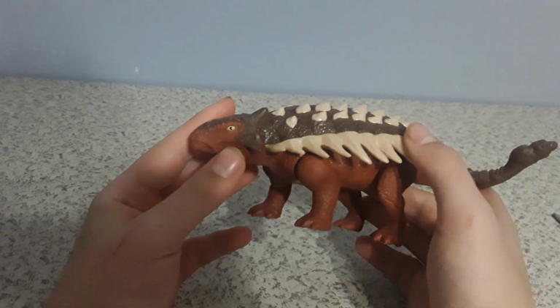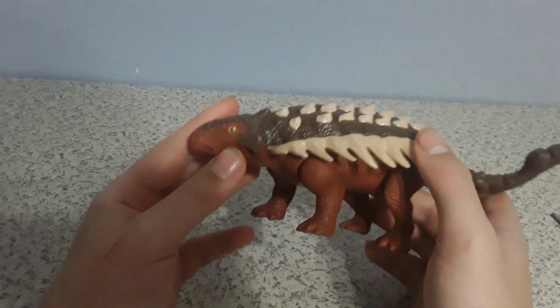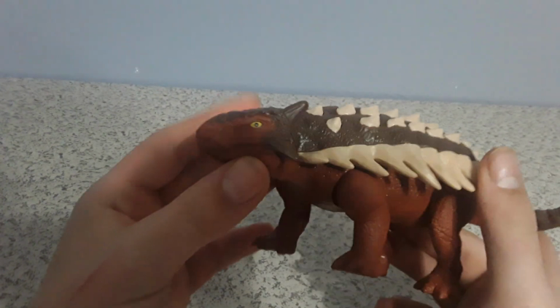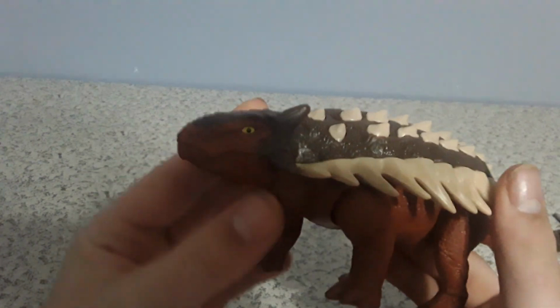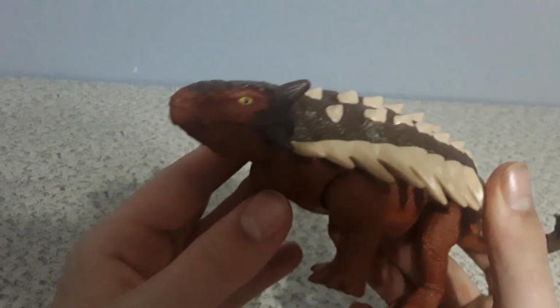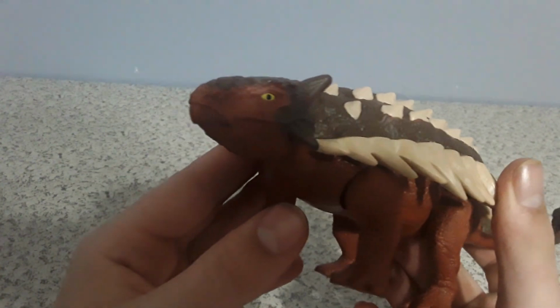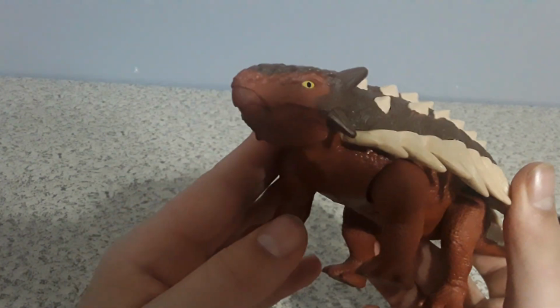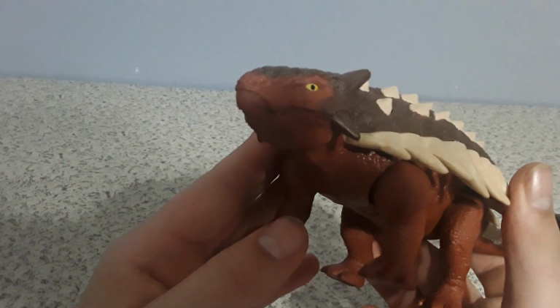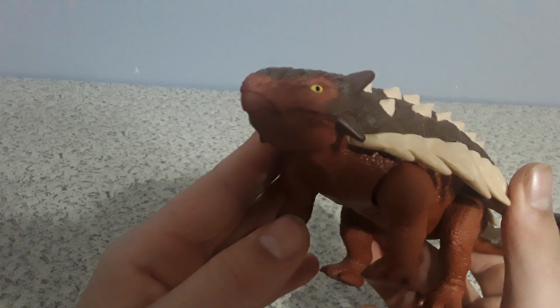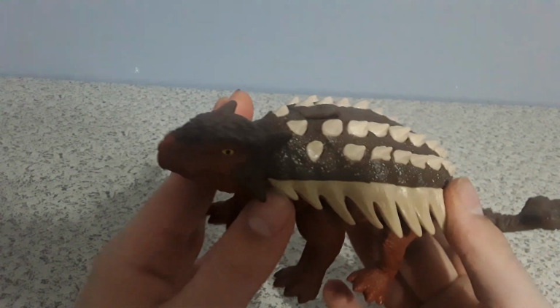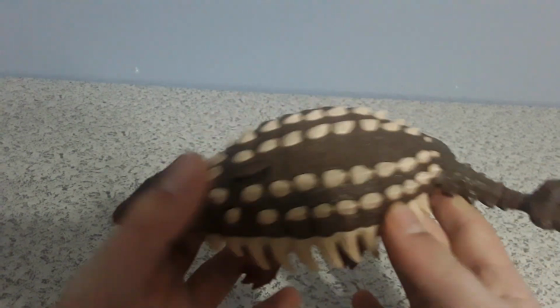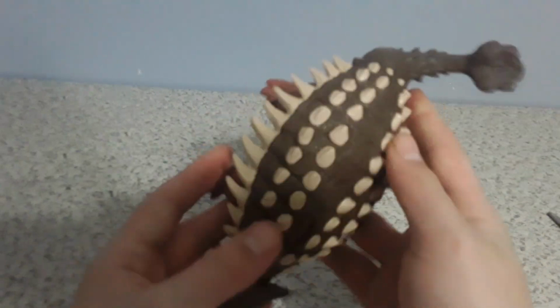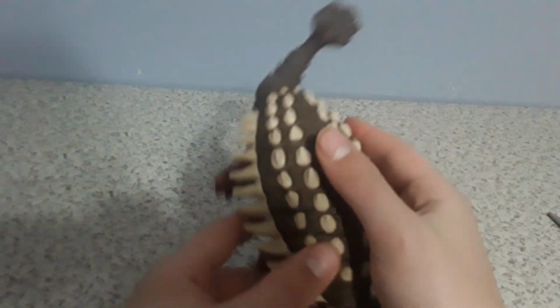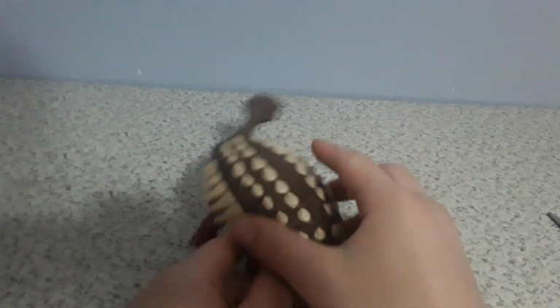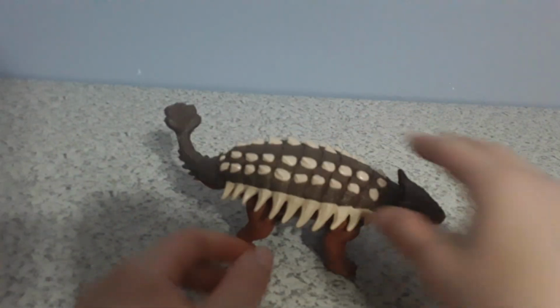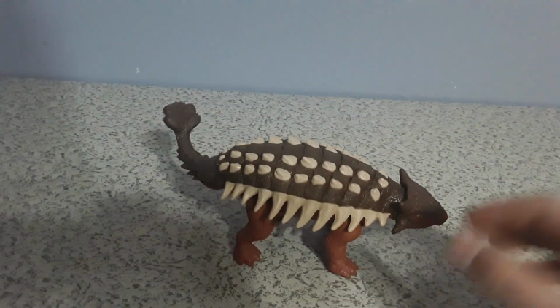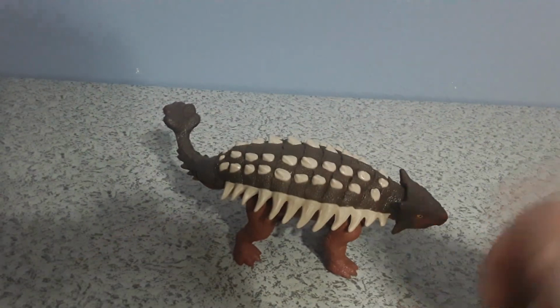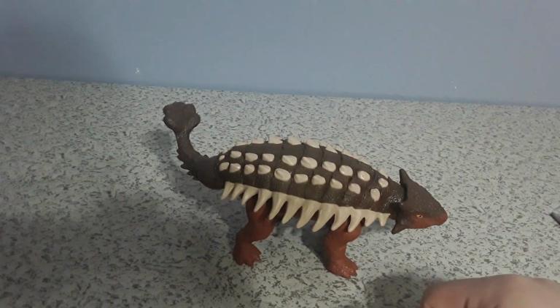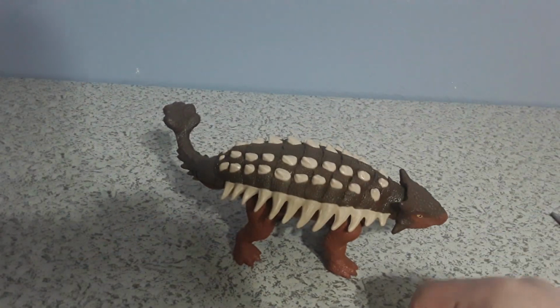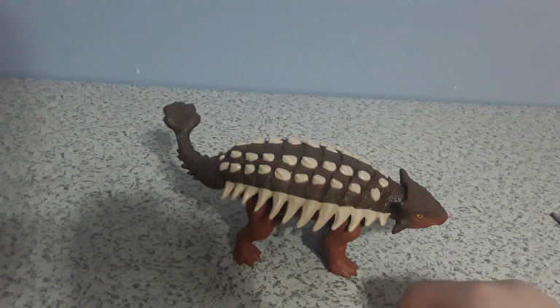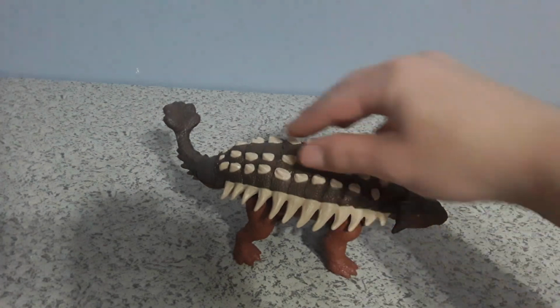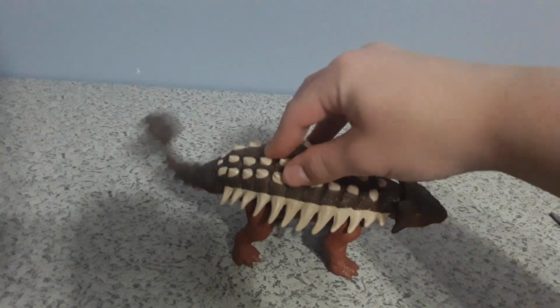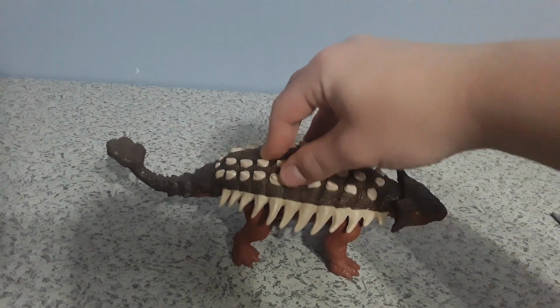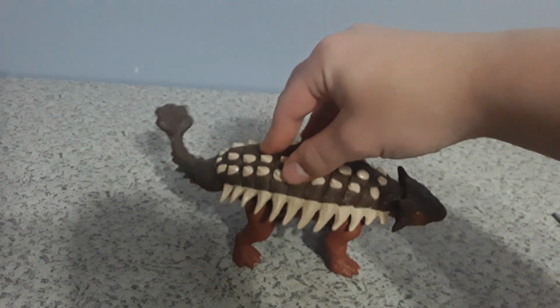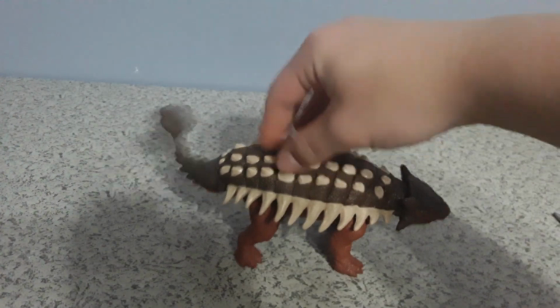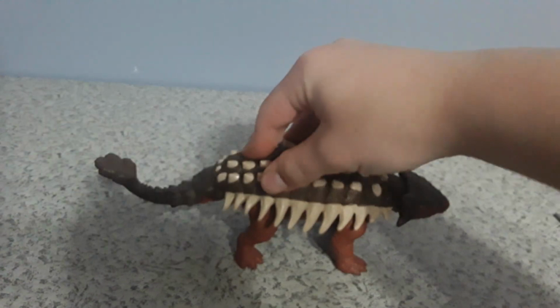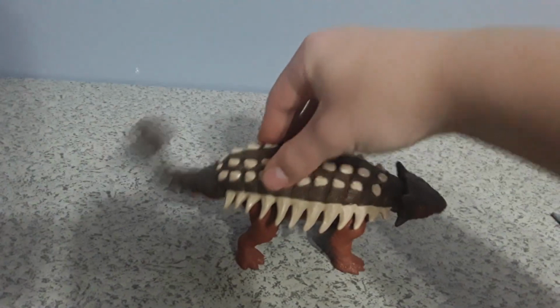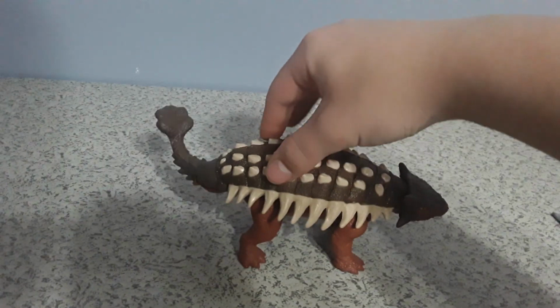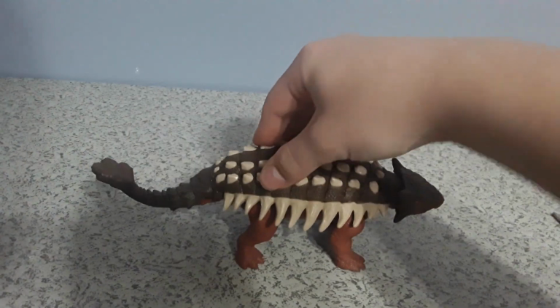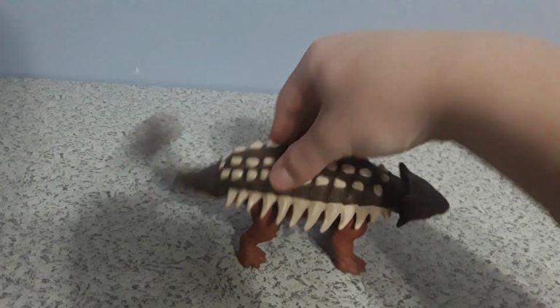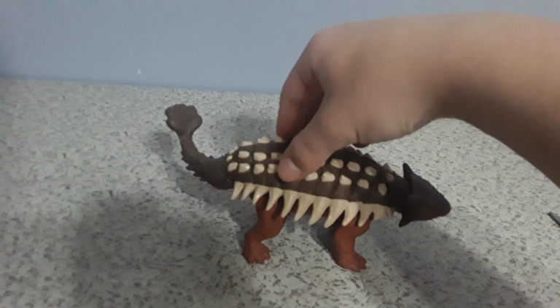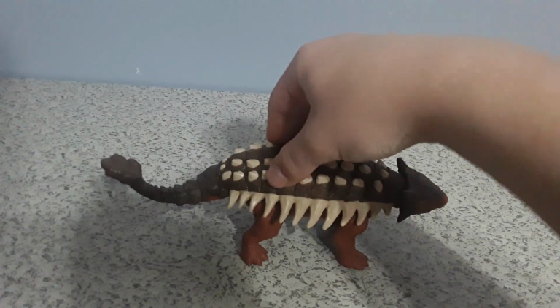The eye is actually detailed pretty well — the eye is pretty detailed. For the action feature, what you do is press on the hind legs and the tail swings back and forth.